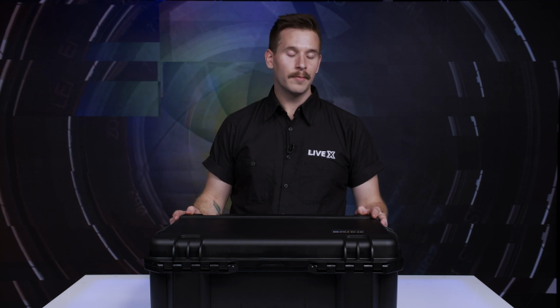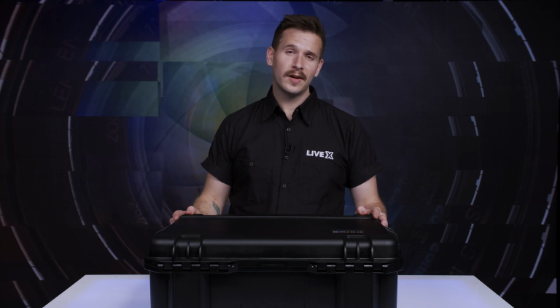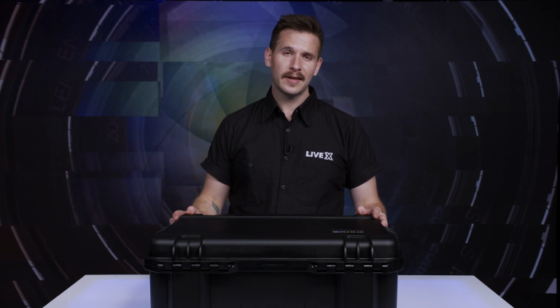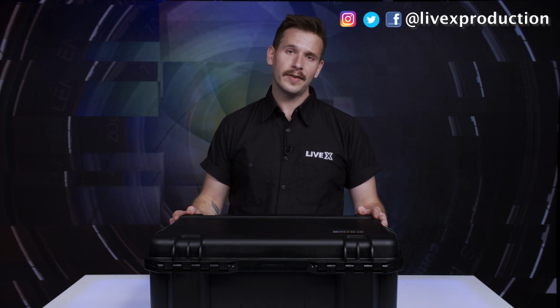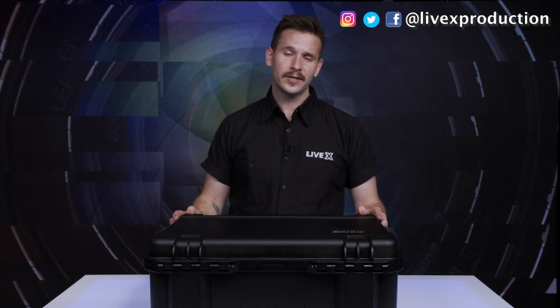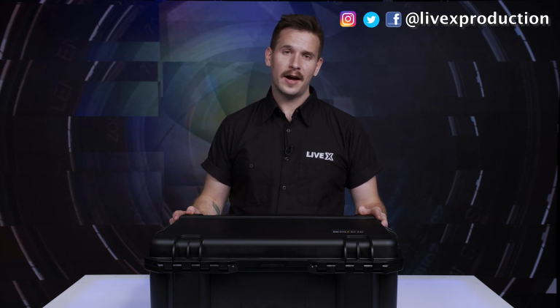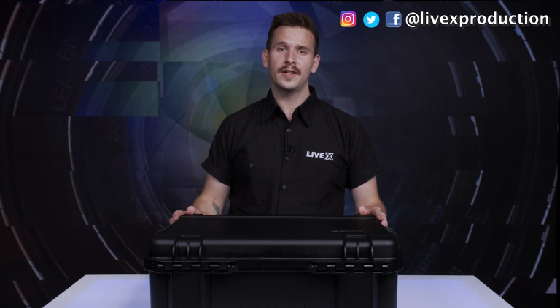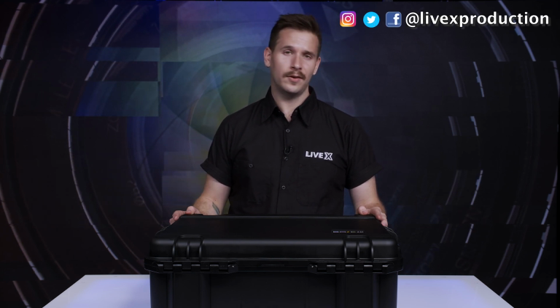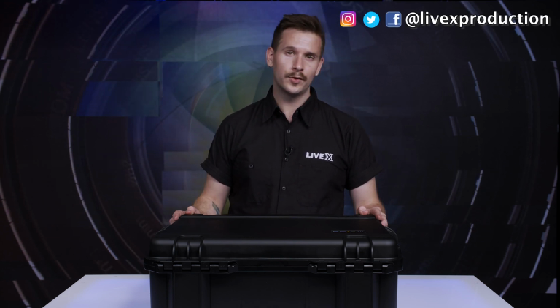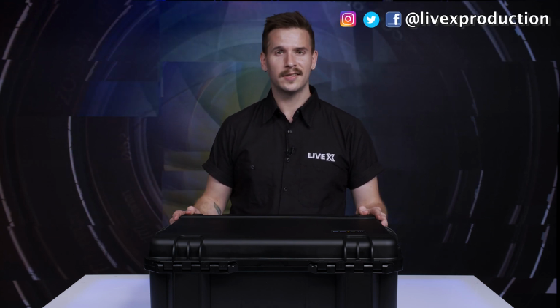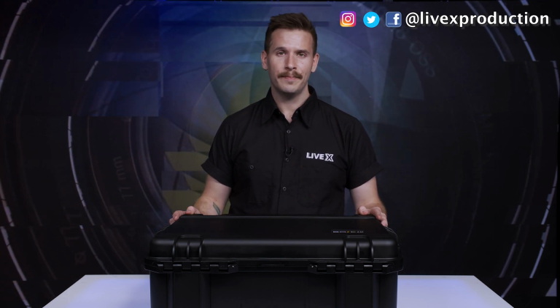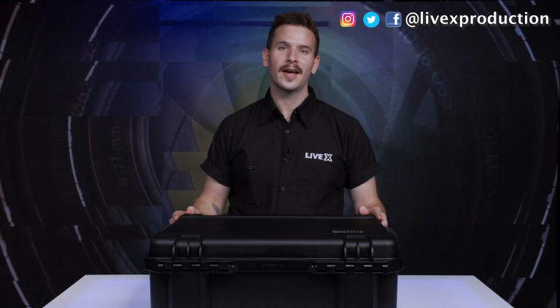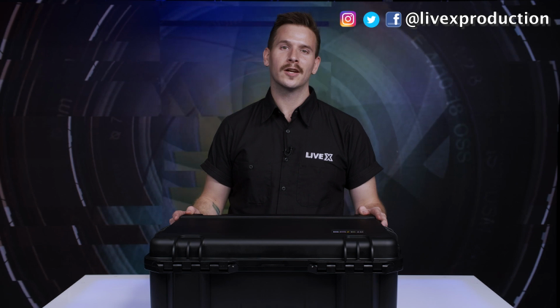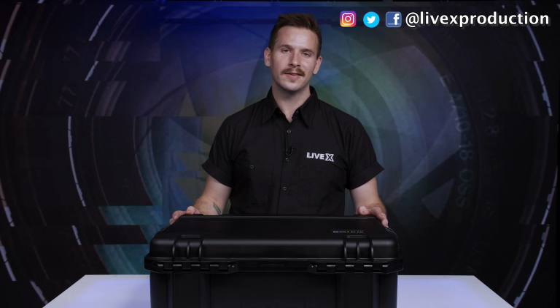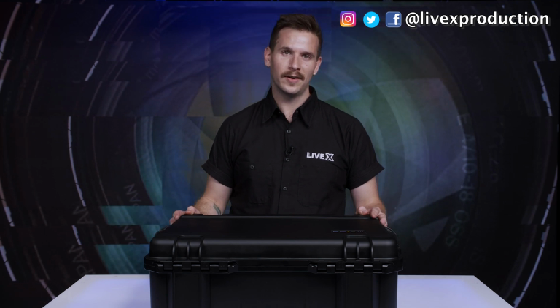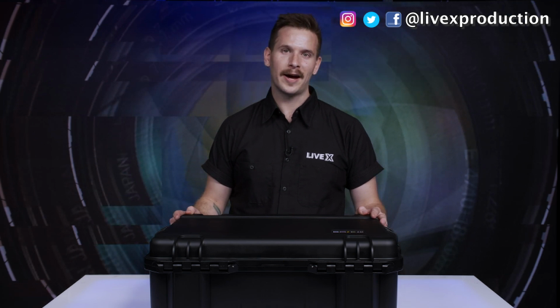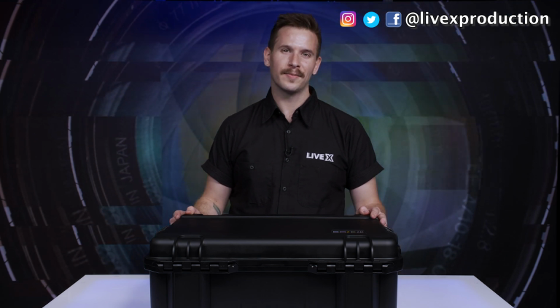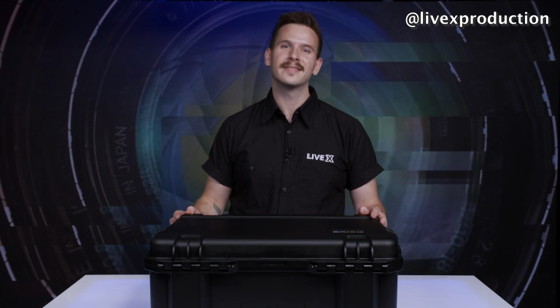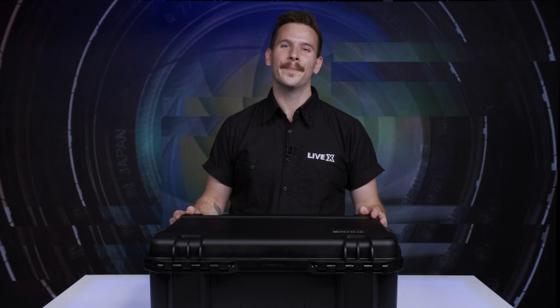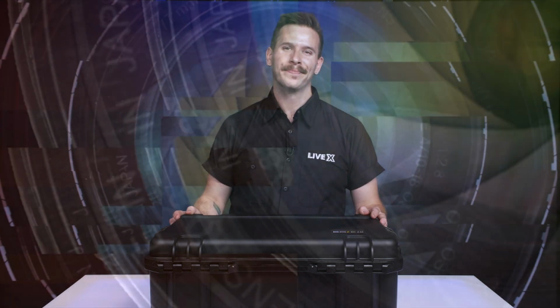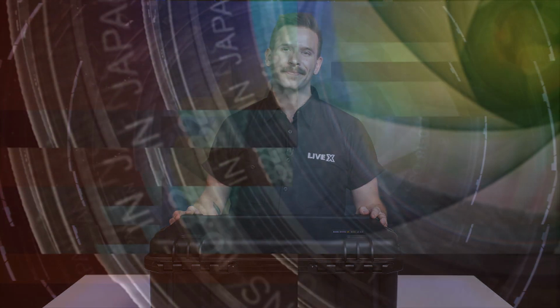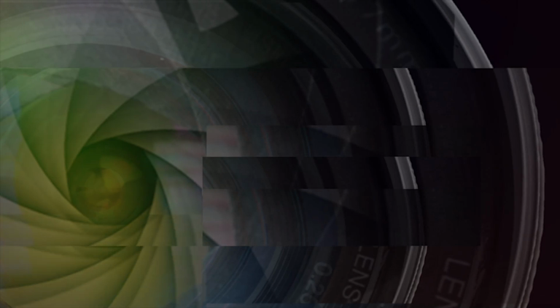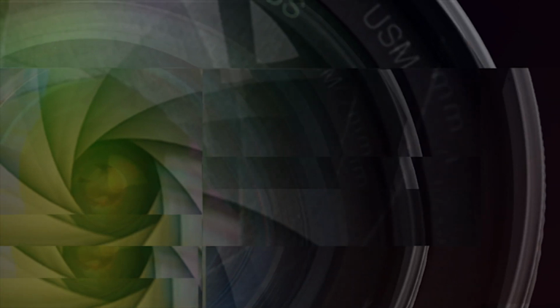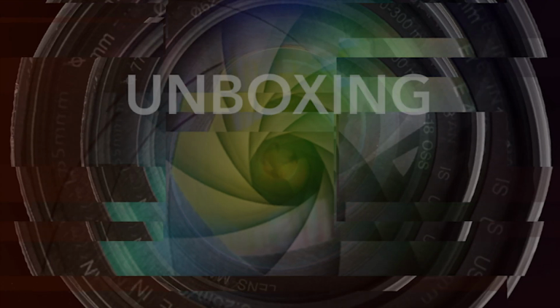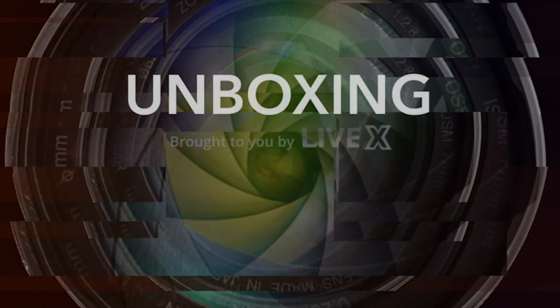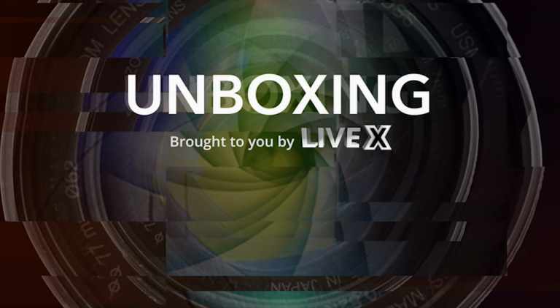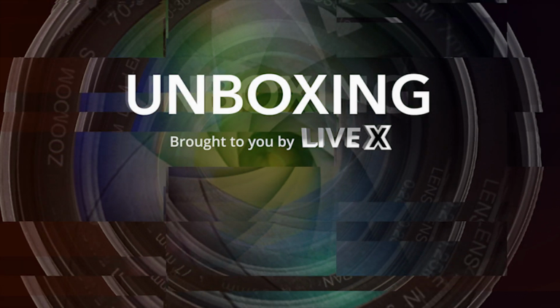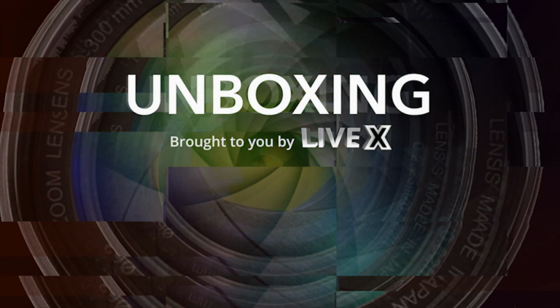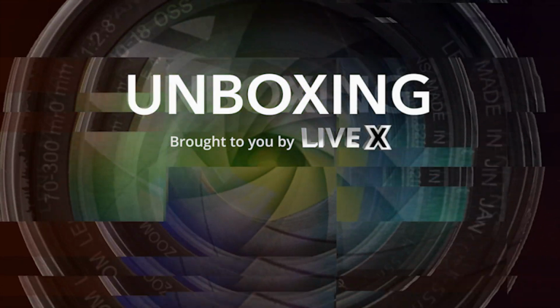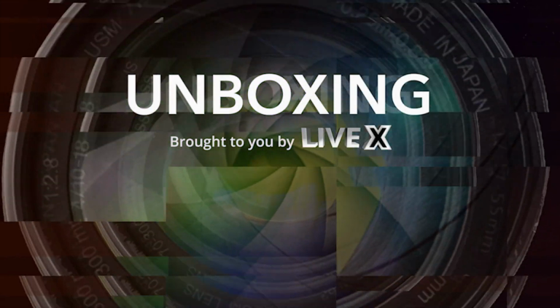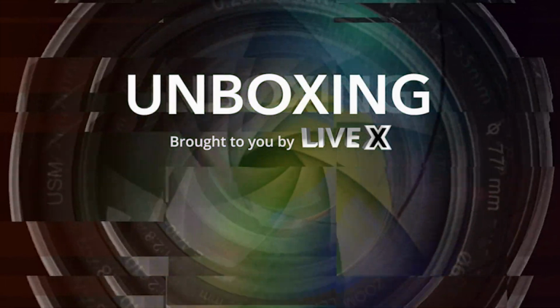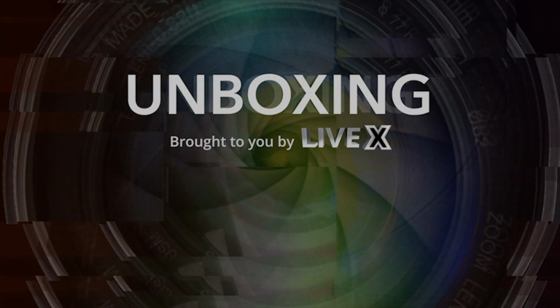Please follow us at LiveX Production on Facebook, YouTube, Twitter, and Instagram. I'm Nick Nagurka, and this has been another unboxing from LiveX. Take care. LiveX.com.